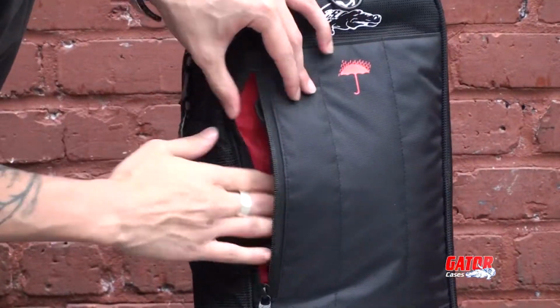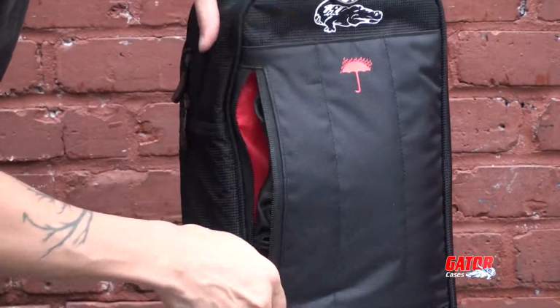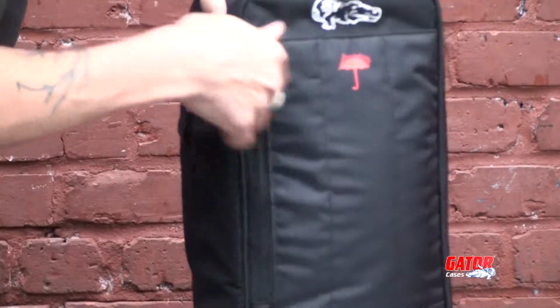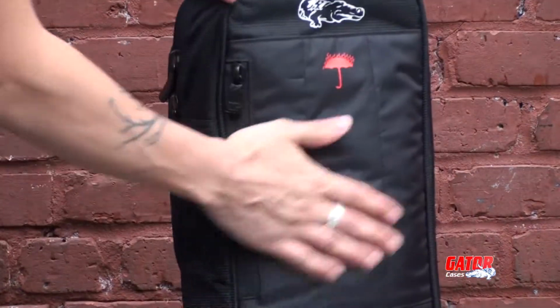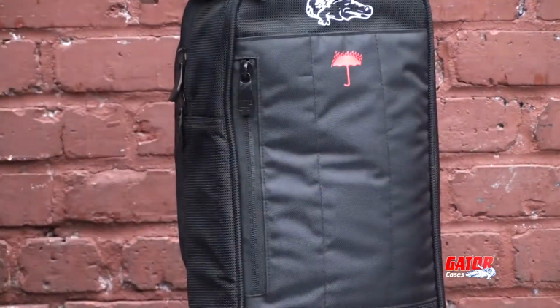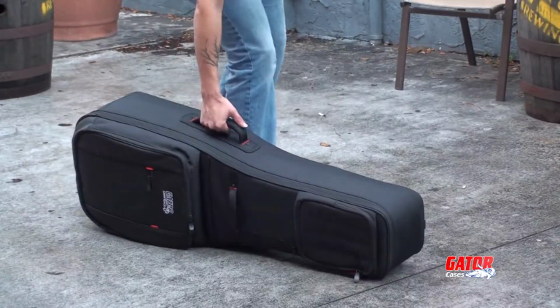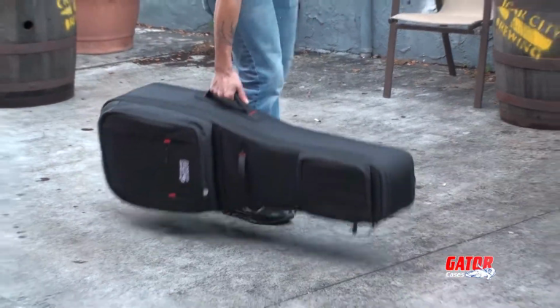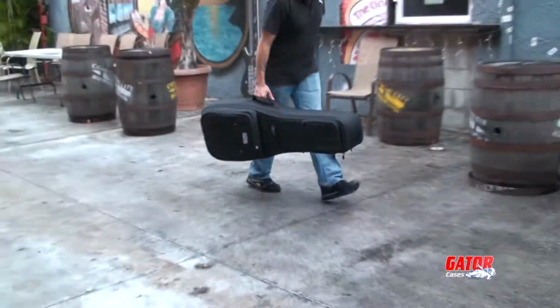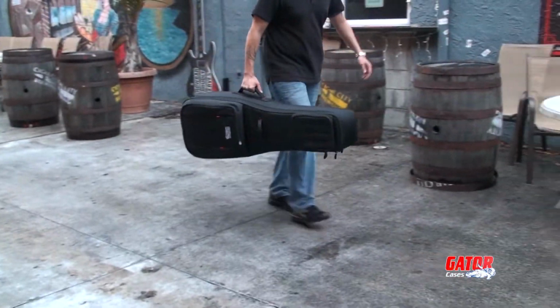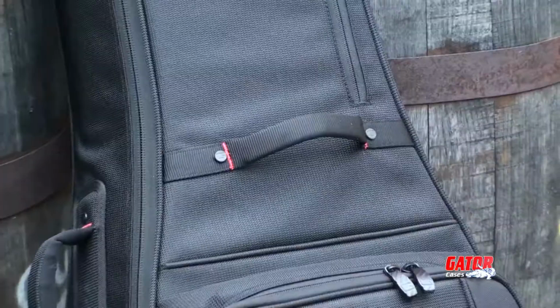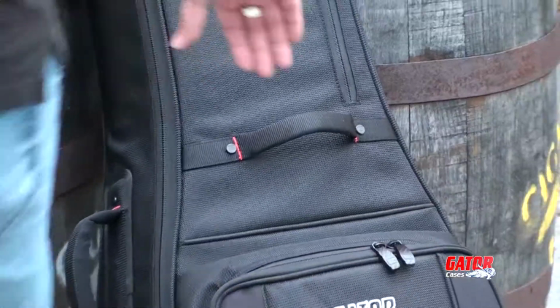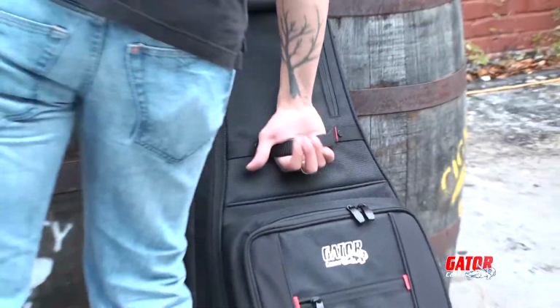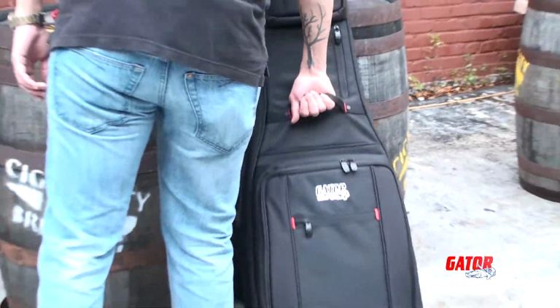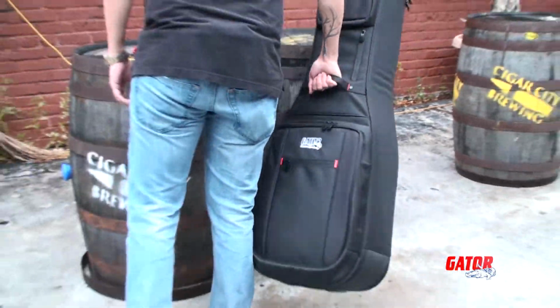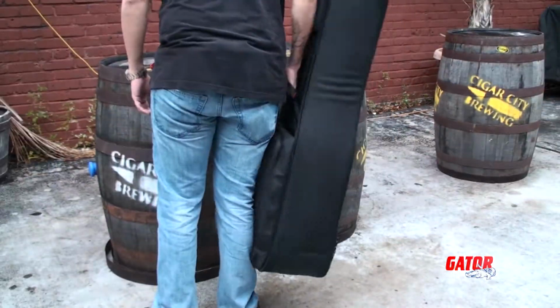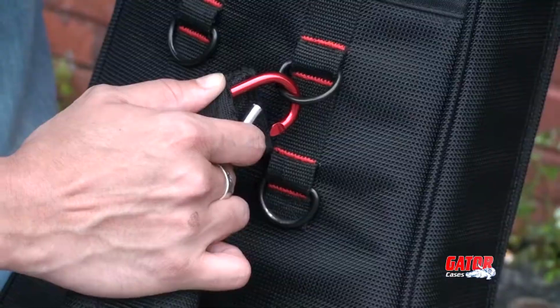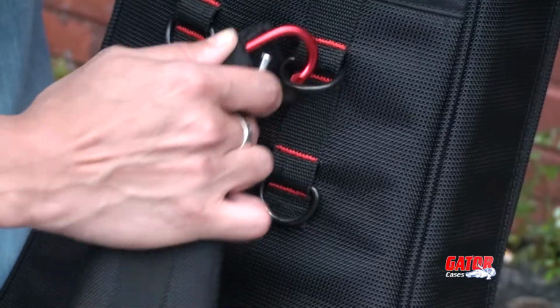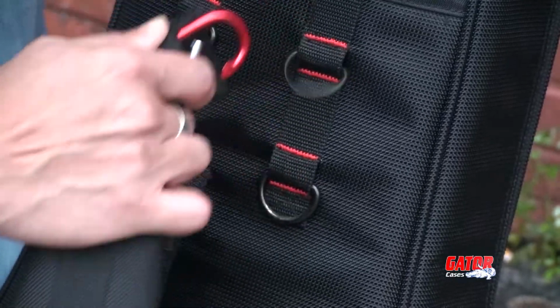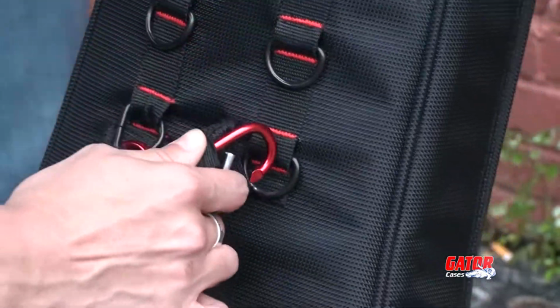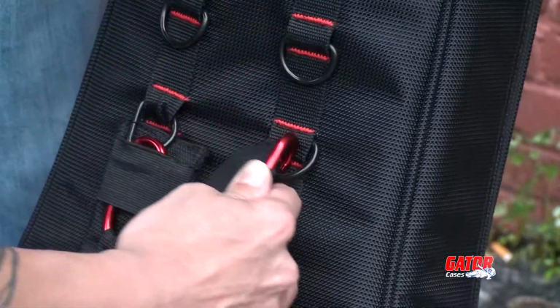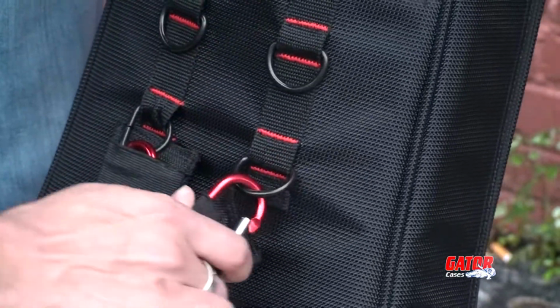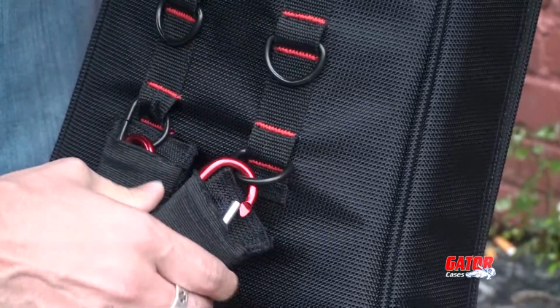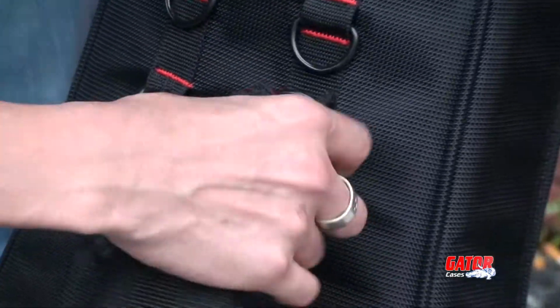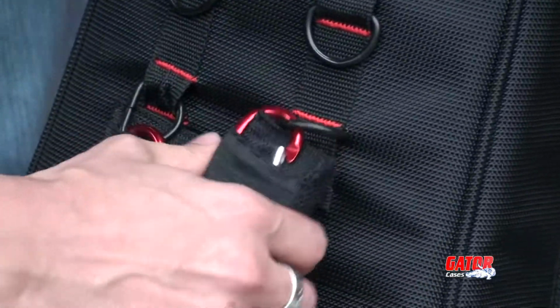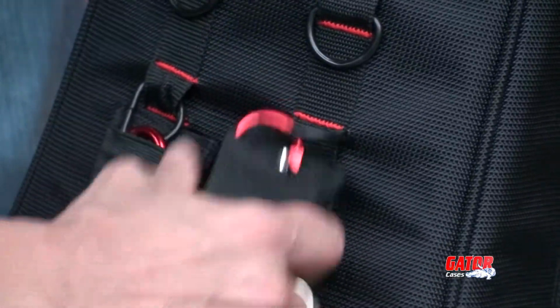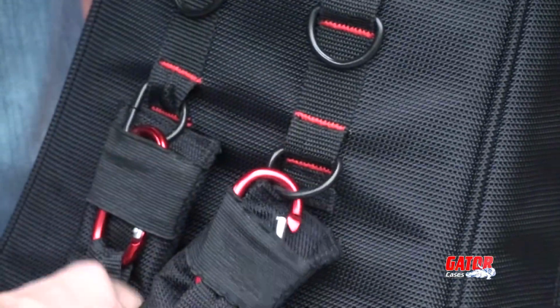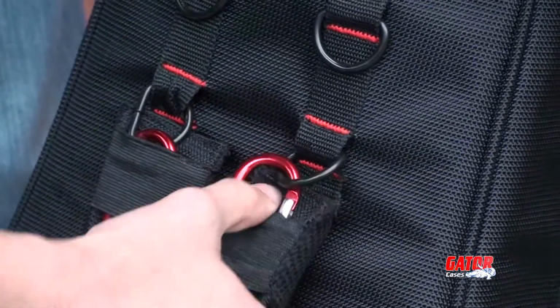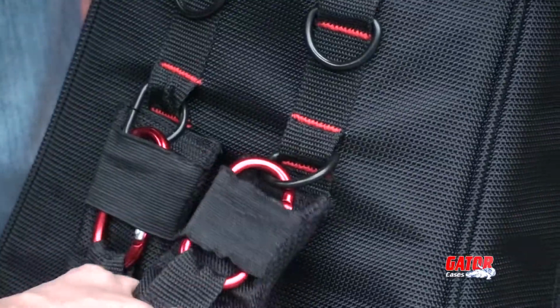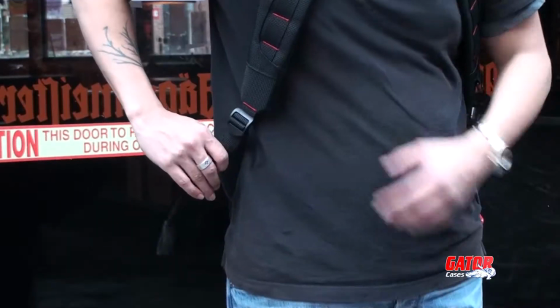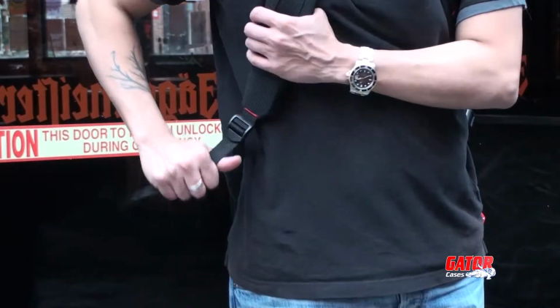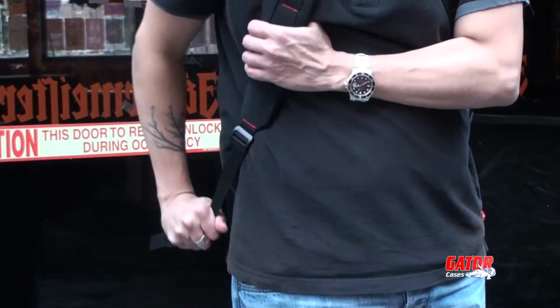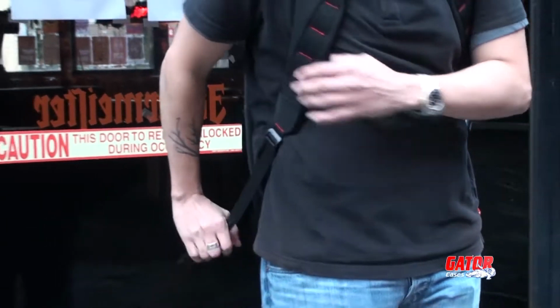The ProGo comes standard with both side and front handles so you can get a grip from any angle. Transport is made easy with the multi-adjustable removable backpack straps, allowing you to get from gig to gig in comfort.